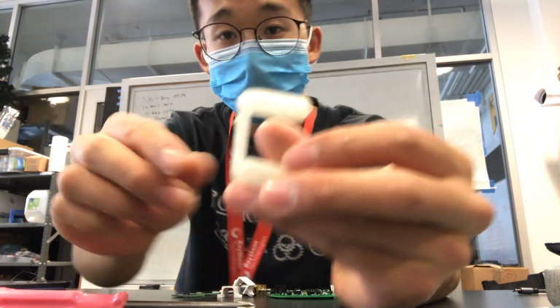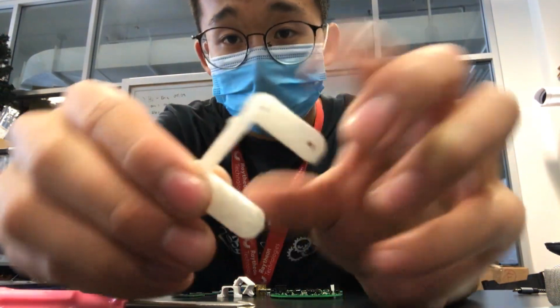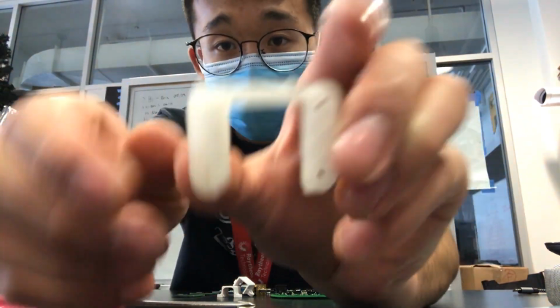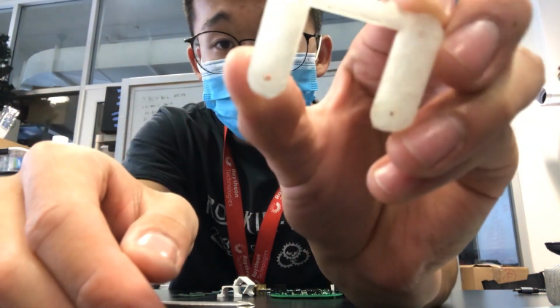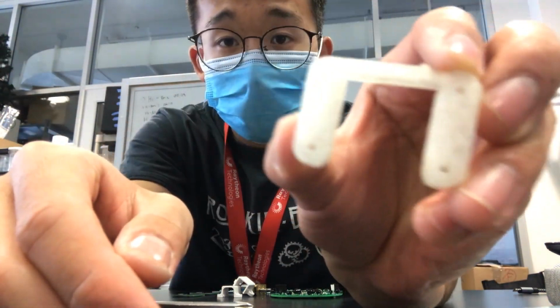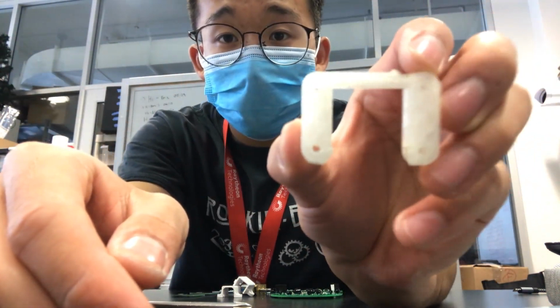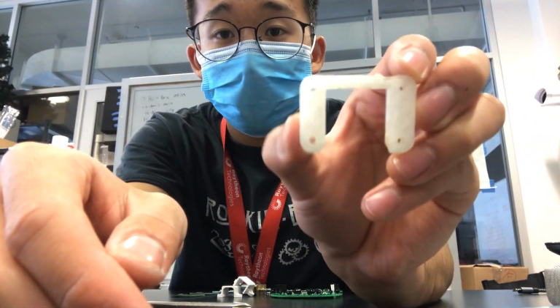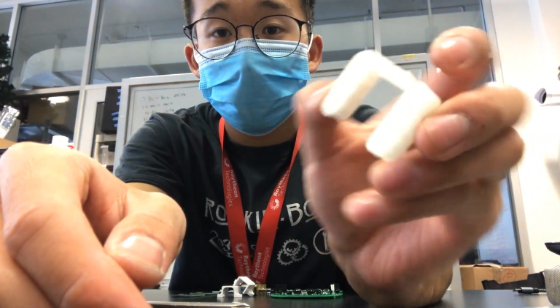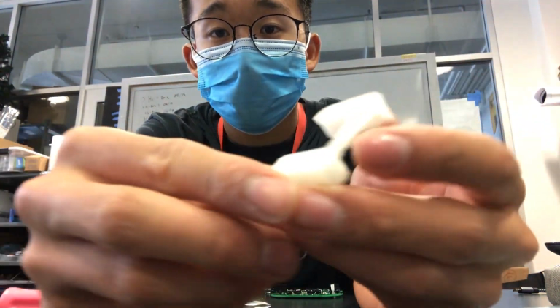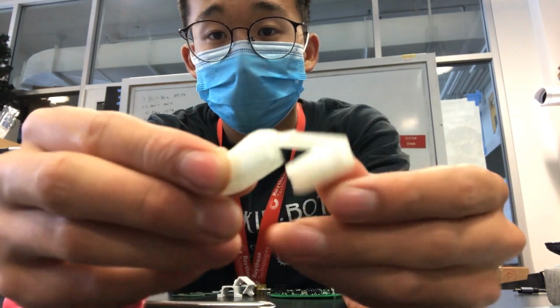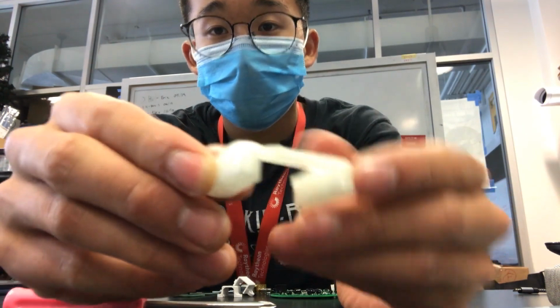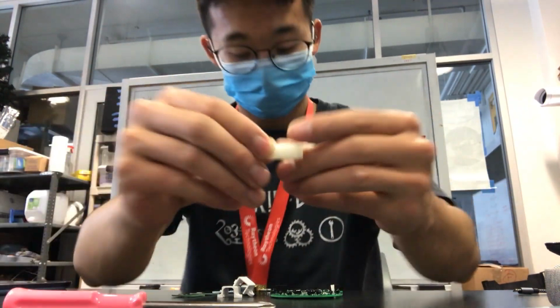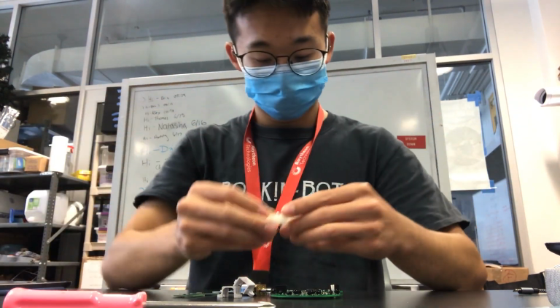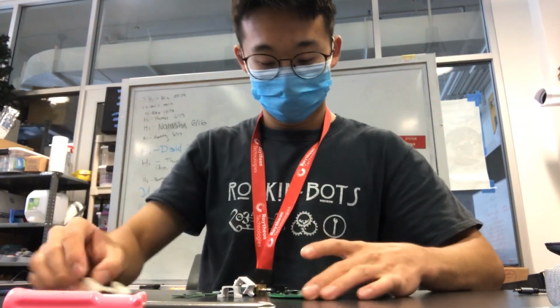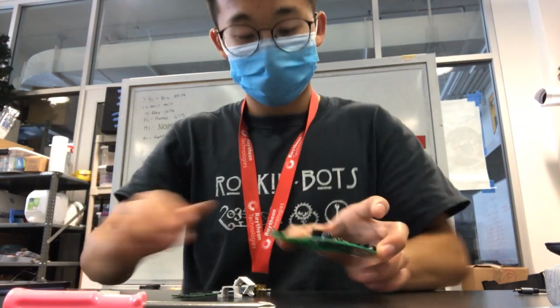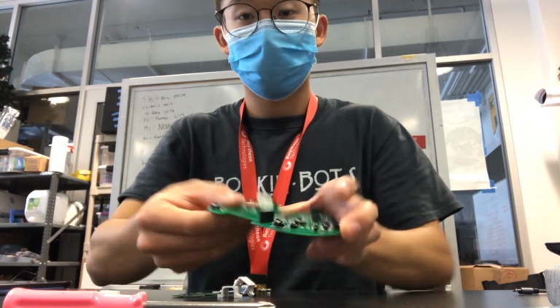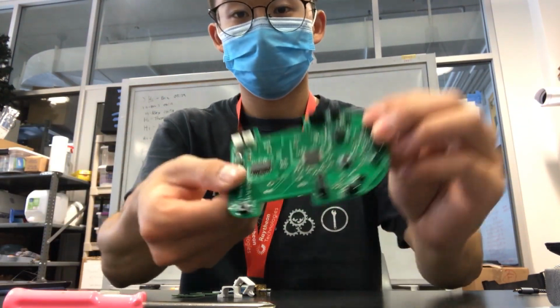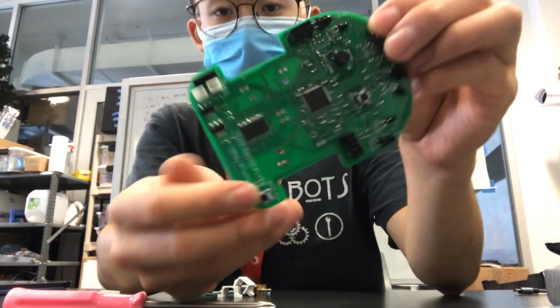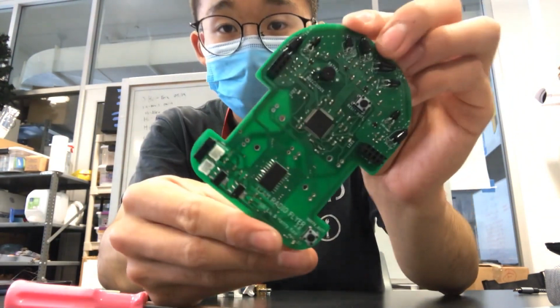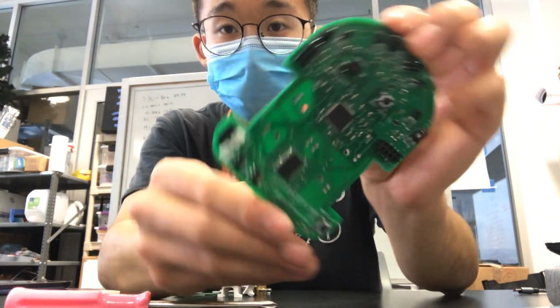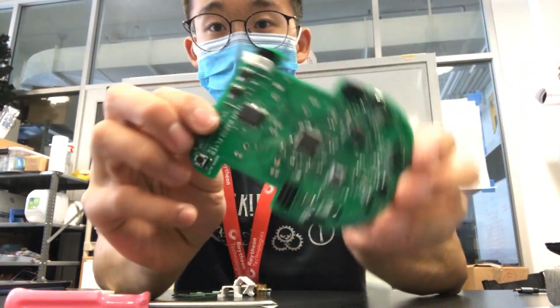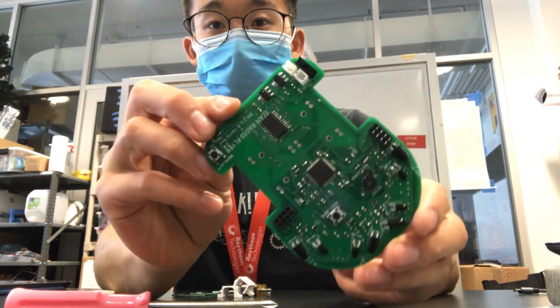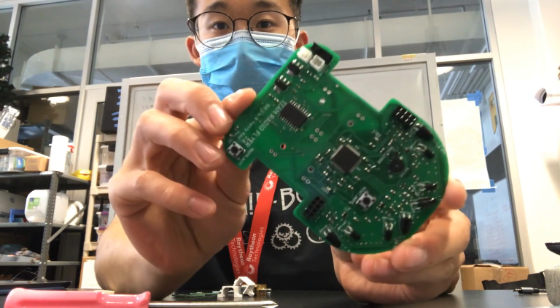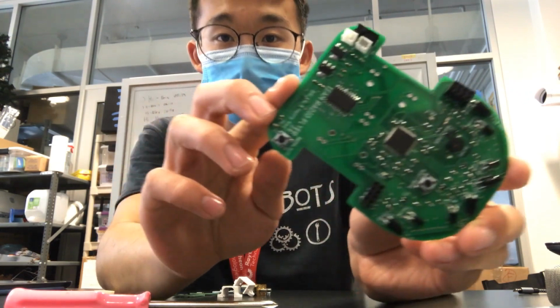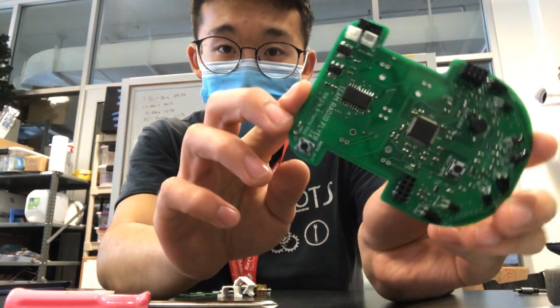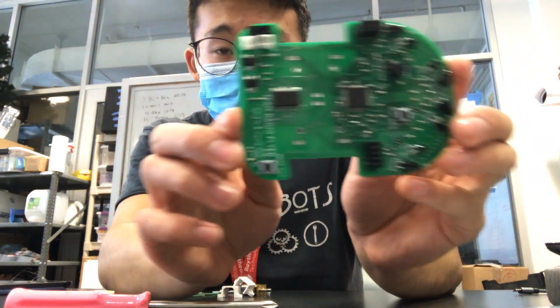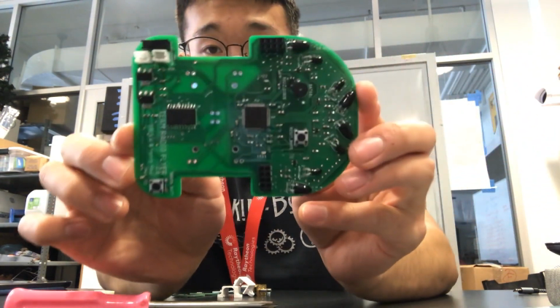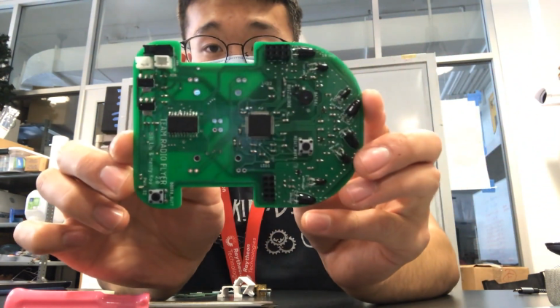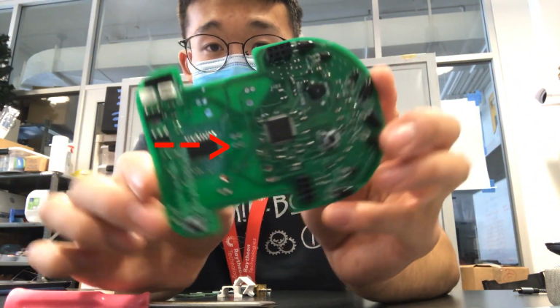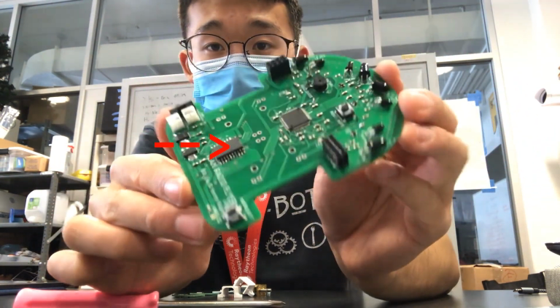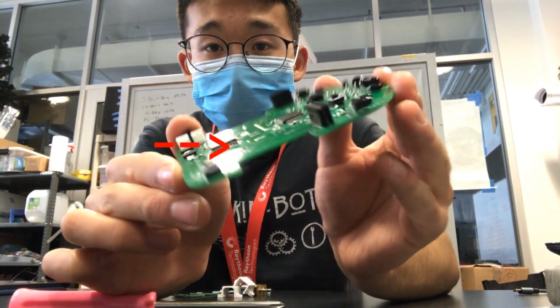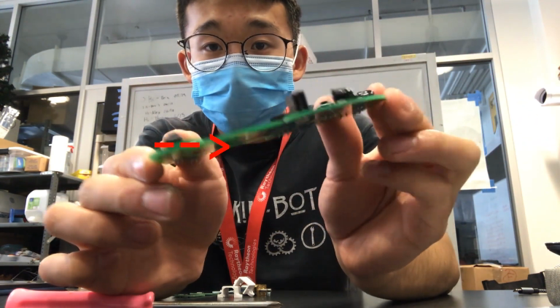For this MicroMouse, I 3D printed a motor stand so the motors can sit a little bit higher and give some room for the encoders and the wheel. The motor mount, the motors, and the encoders will stand in this middle section of the mouse right here.